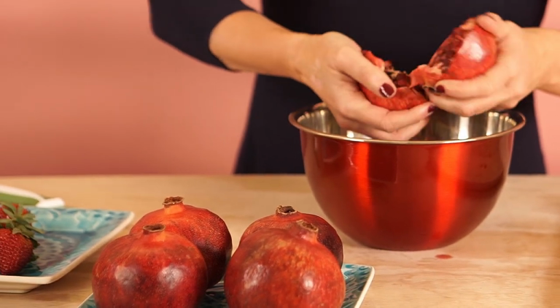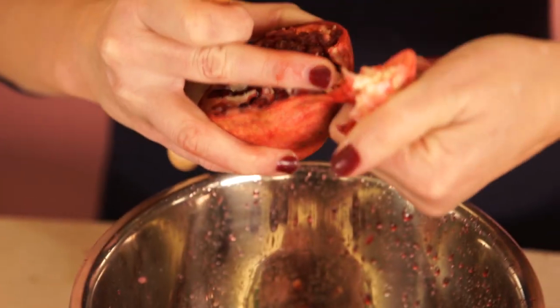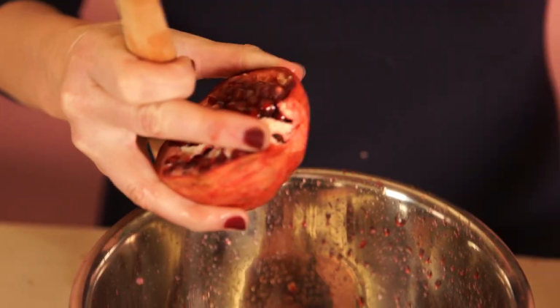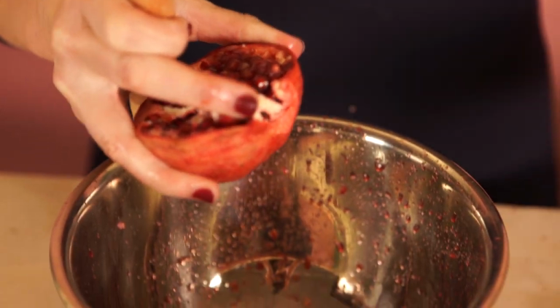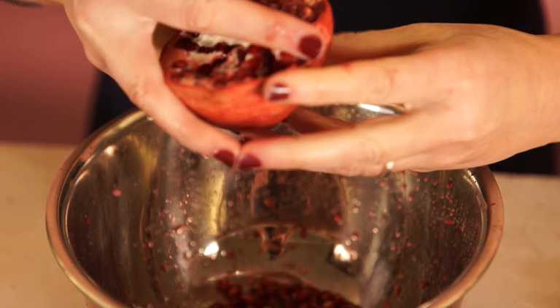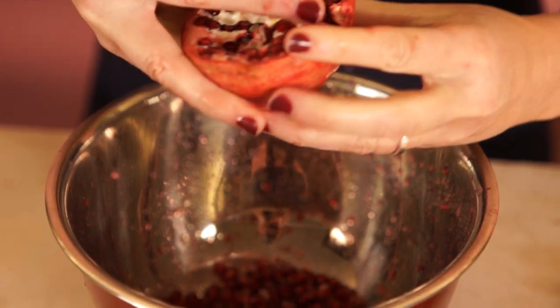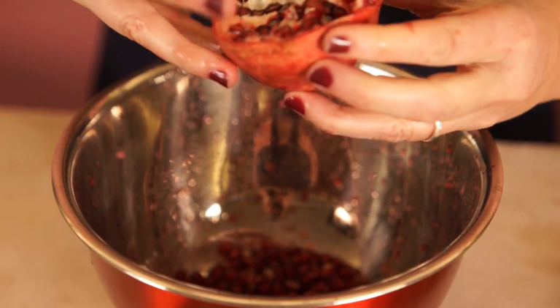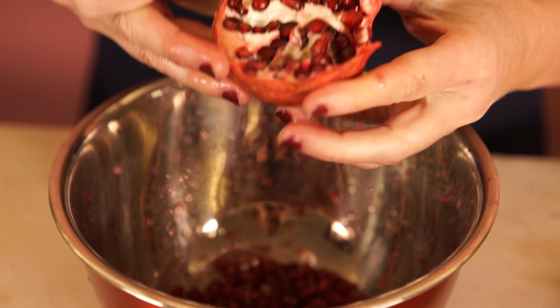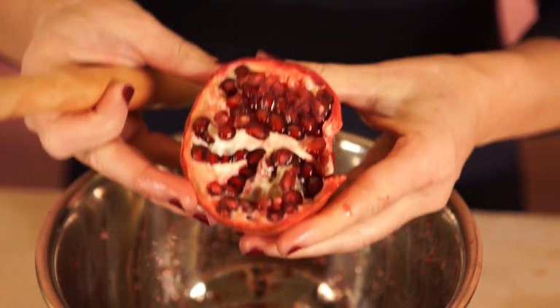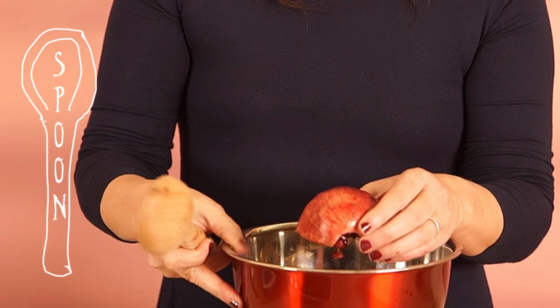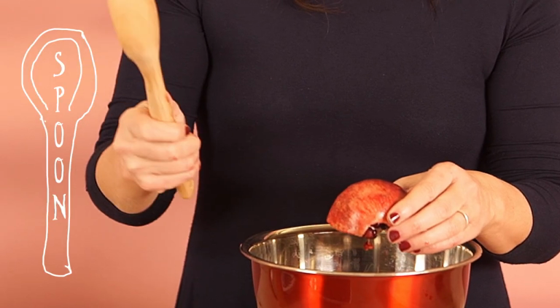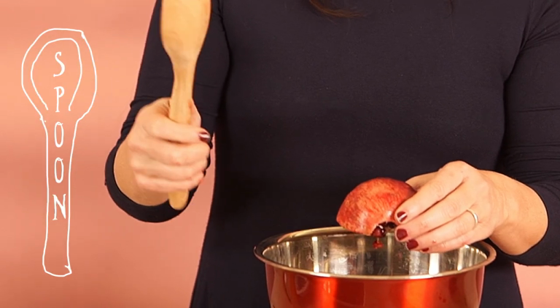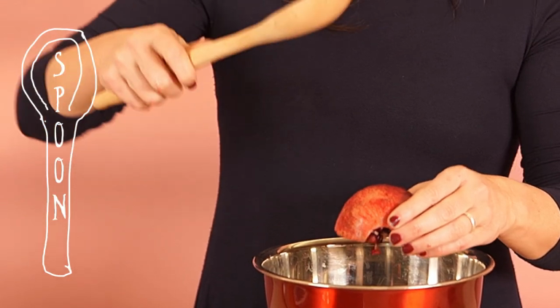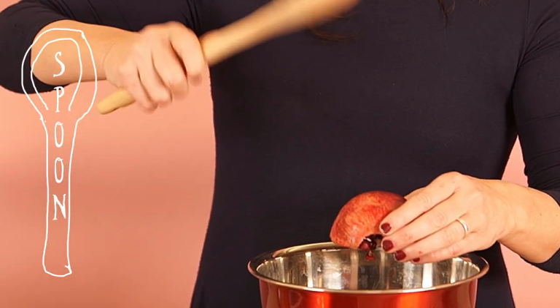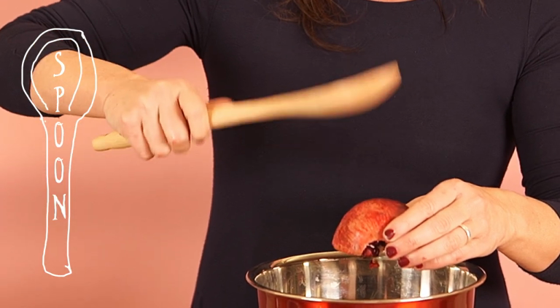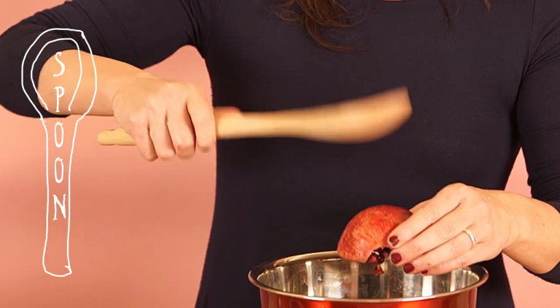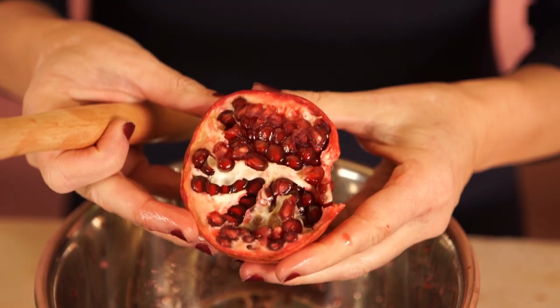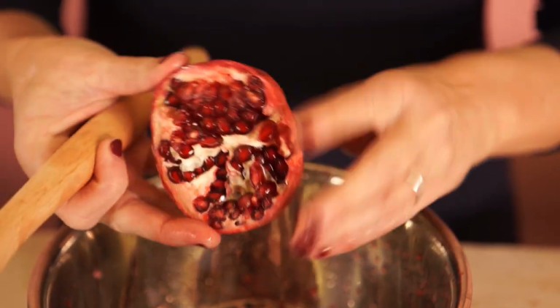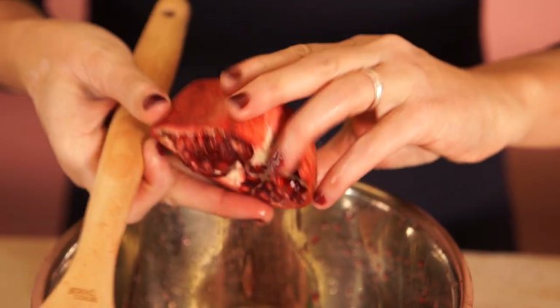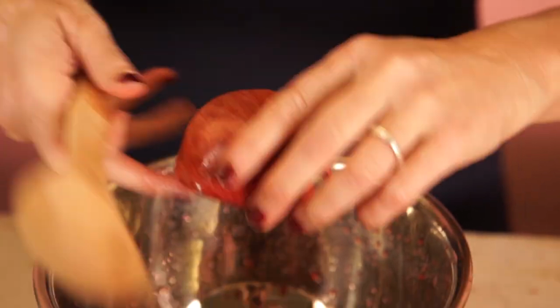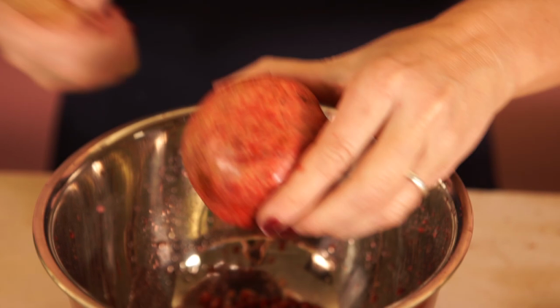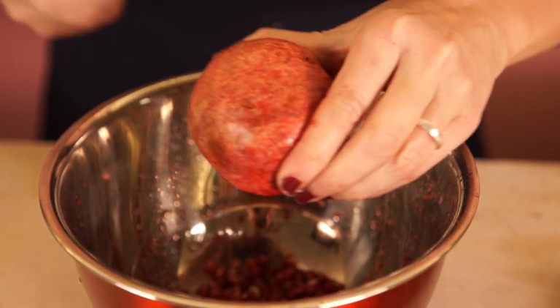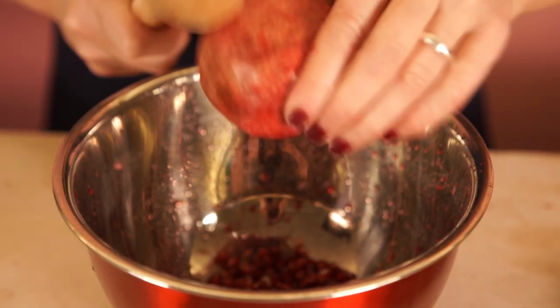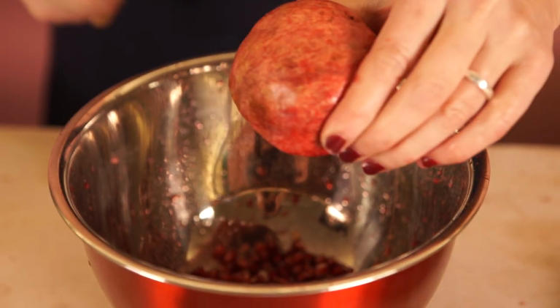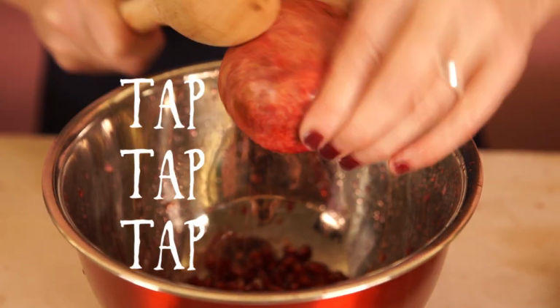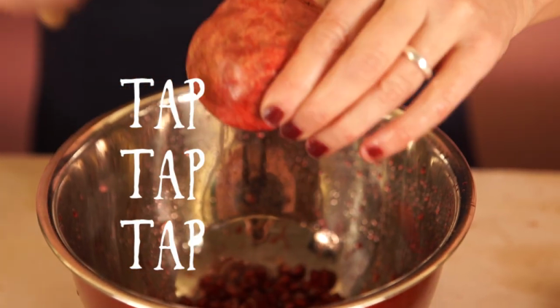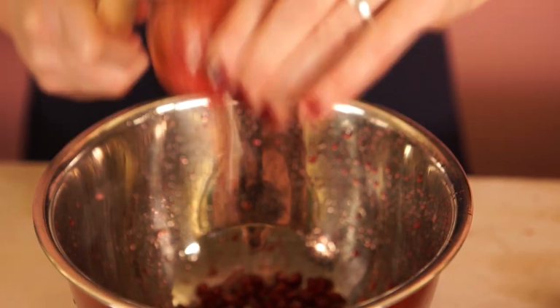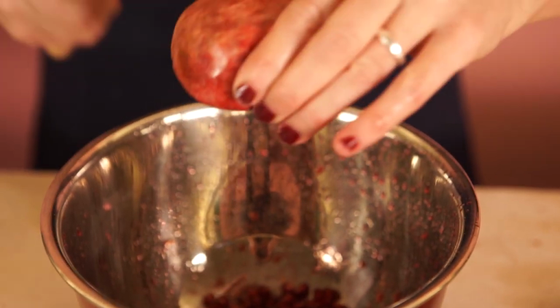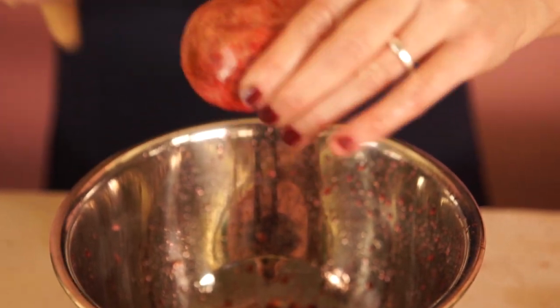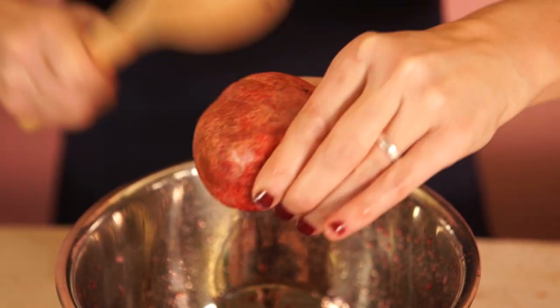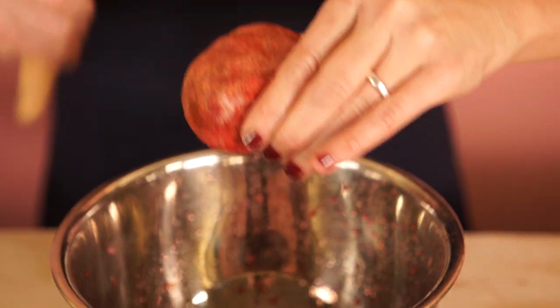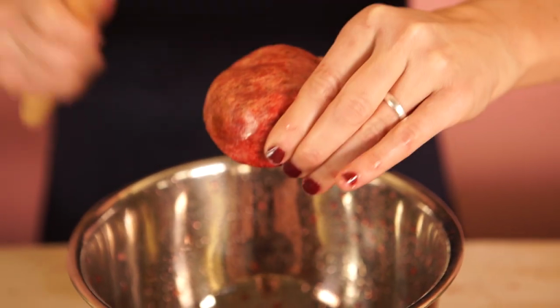To get all the seeds to come out, just take a good wooden spoon — that's a great thing to use. A lot of people say go flat, but I believe you use the corner of the spoon. You just pound away and all of the pomegranate seeds come running.